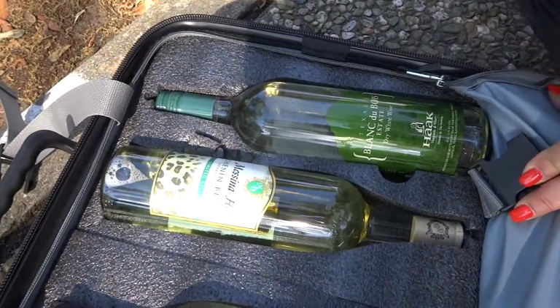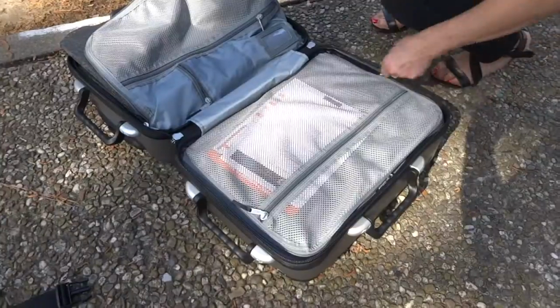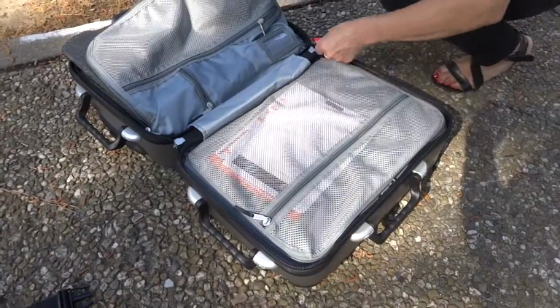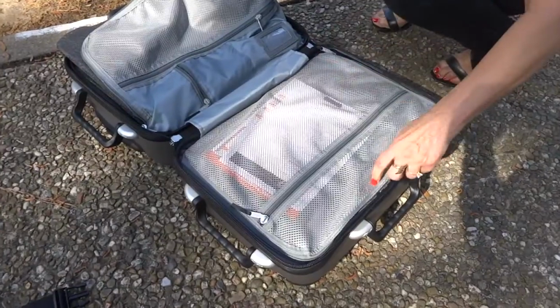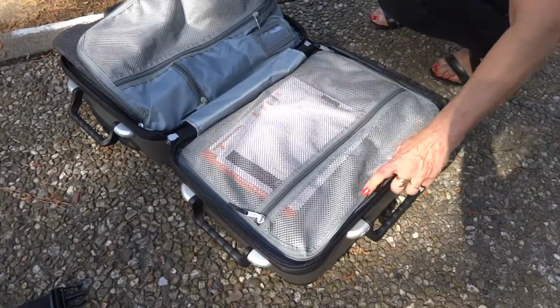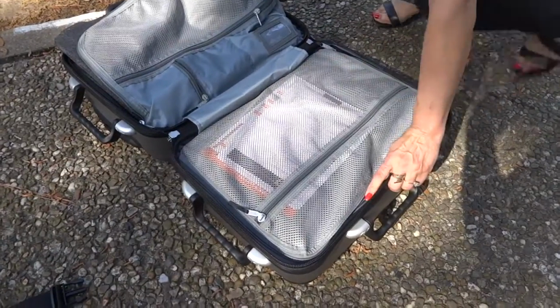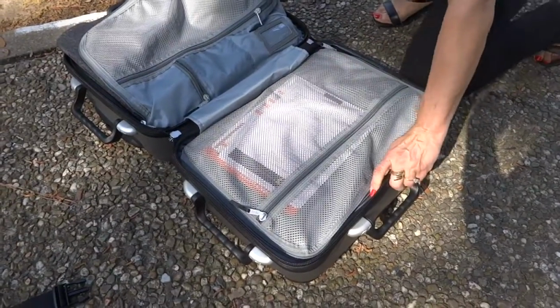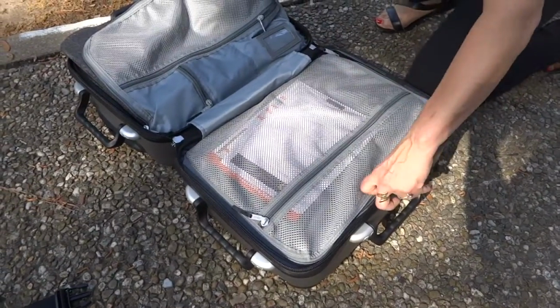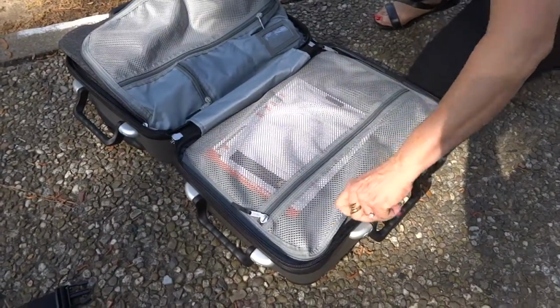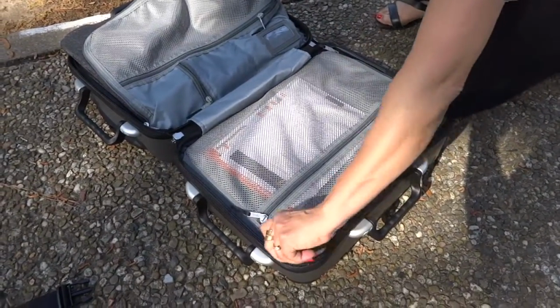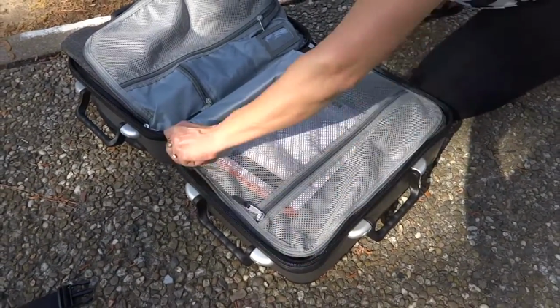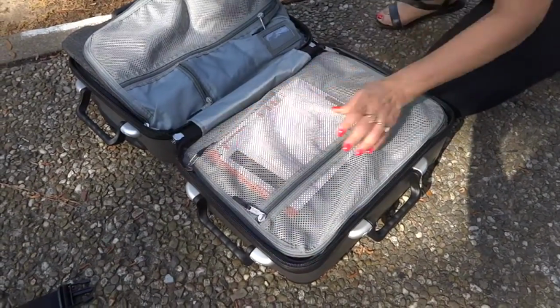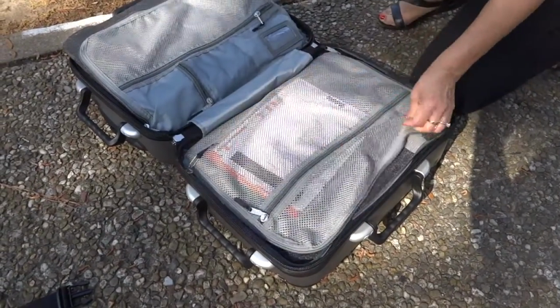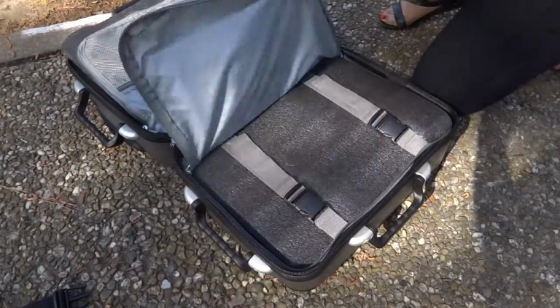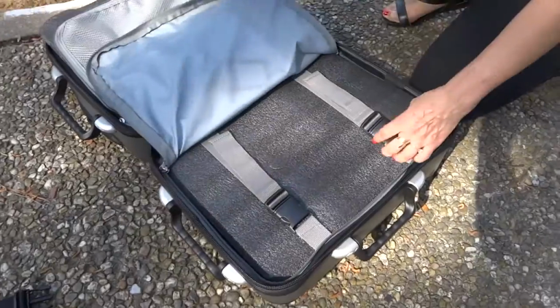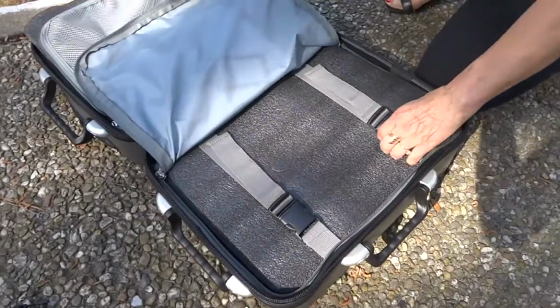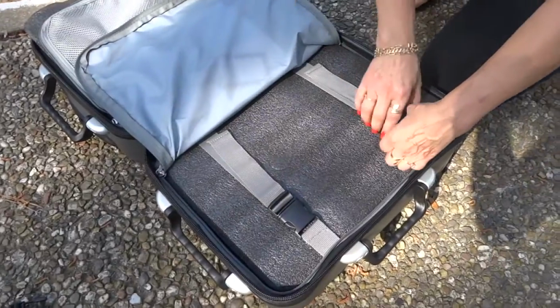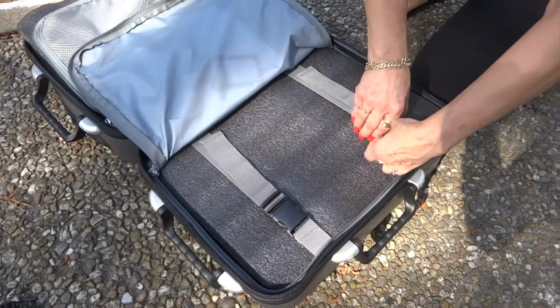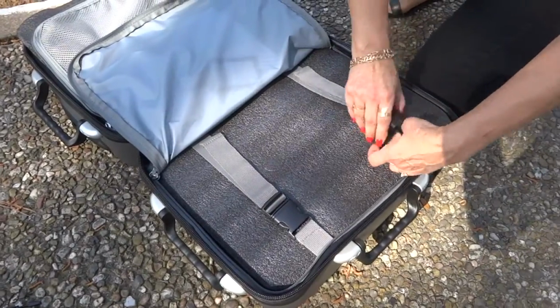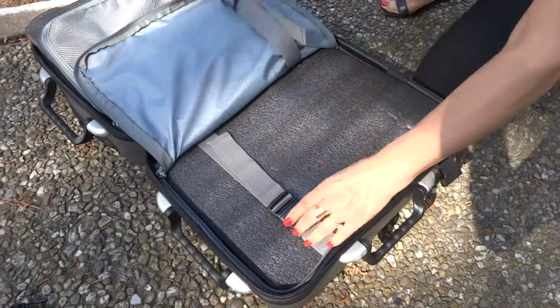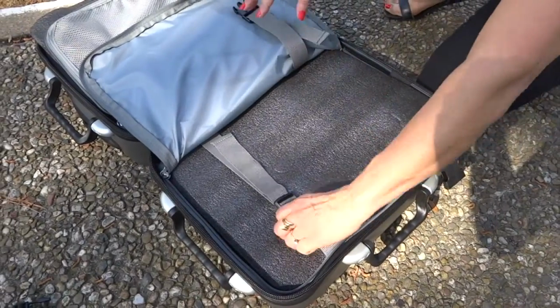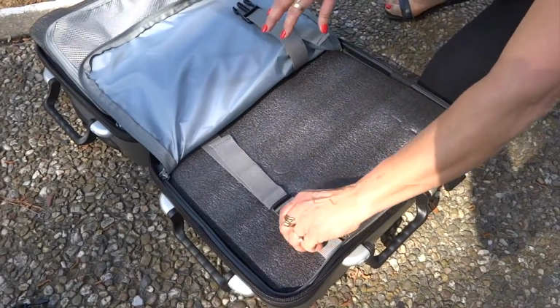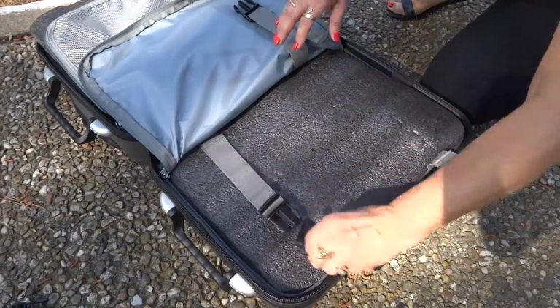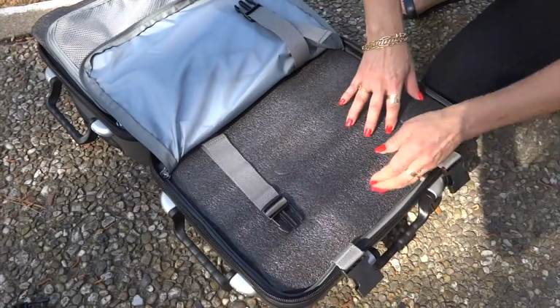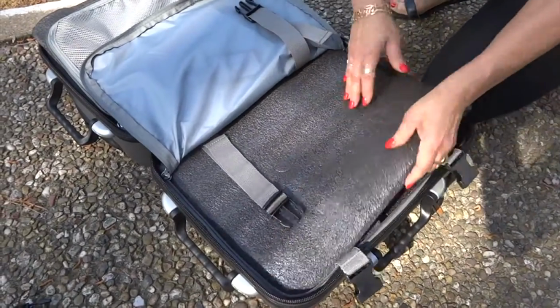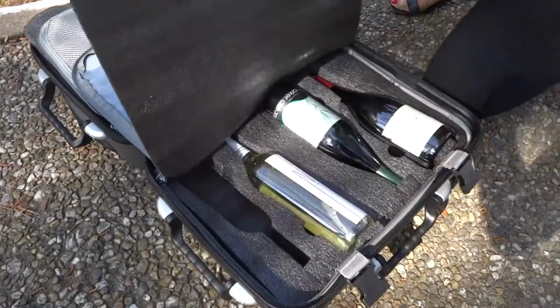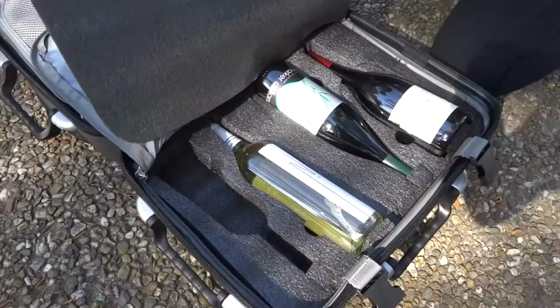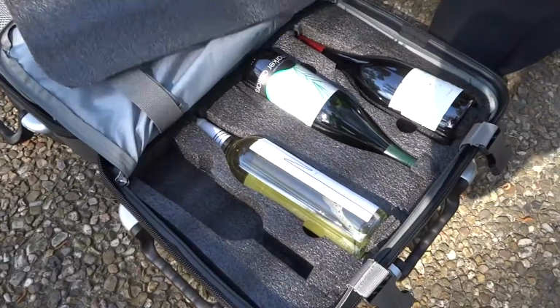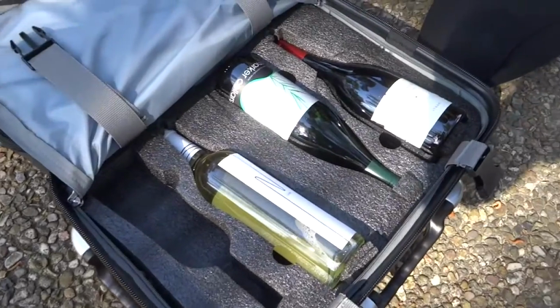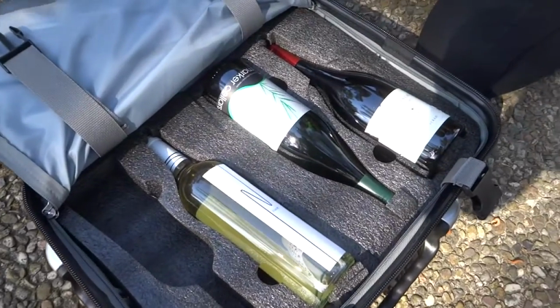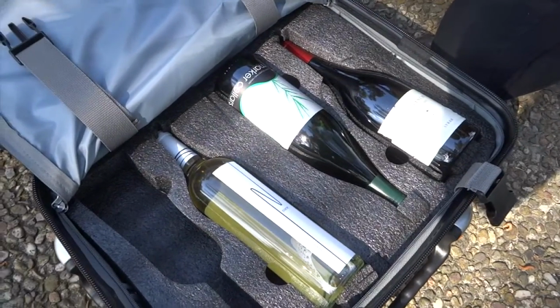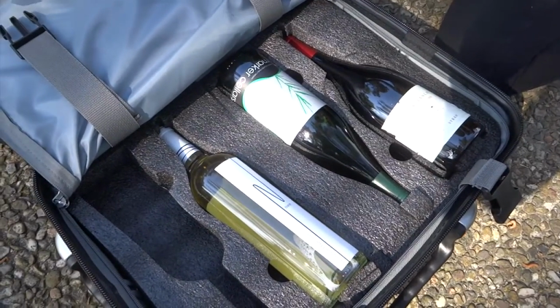Let's take a look at the other side. Again unzipping the suitcase, removing the straps and removing the foam piece — once again there is no damage to any of the wine bottles.